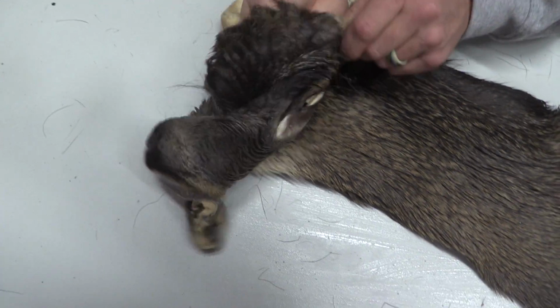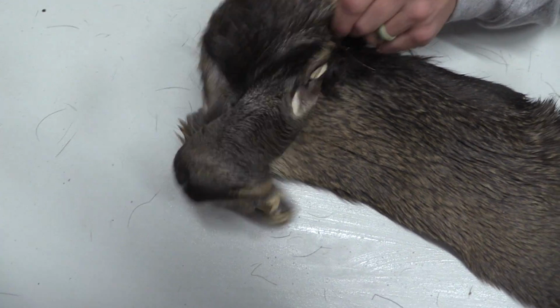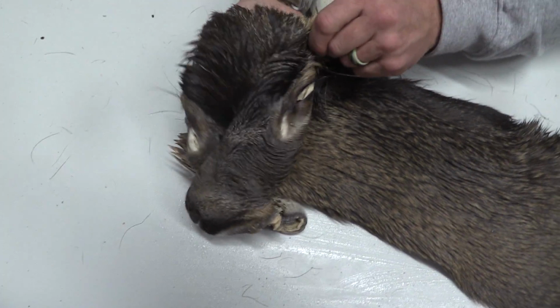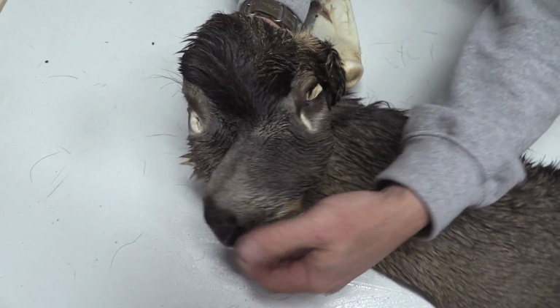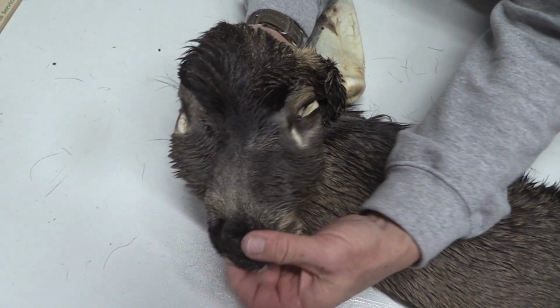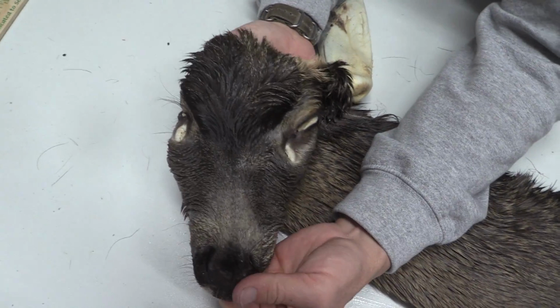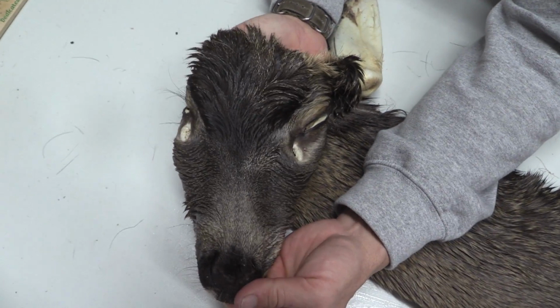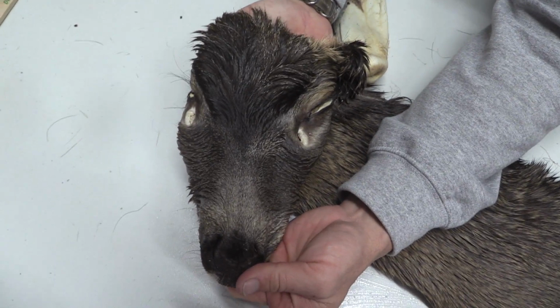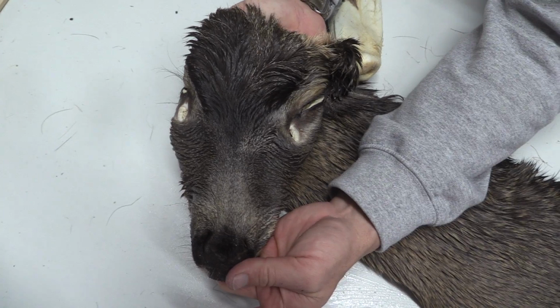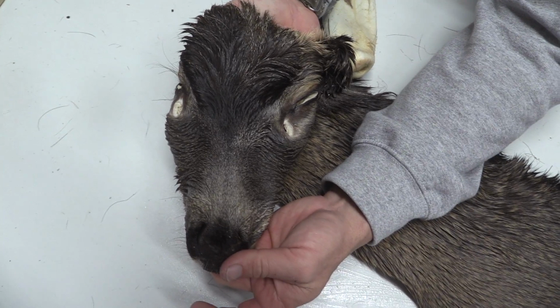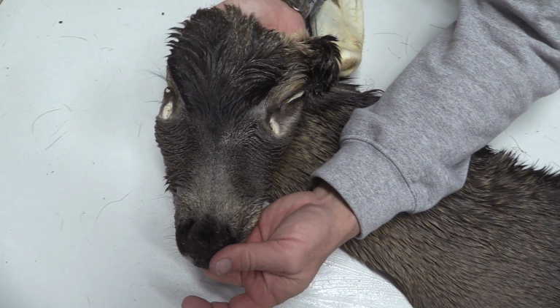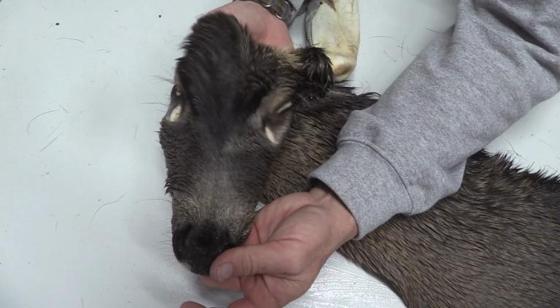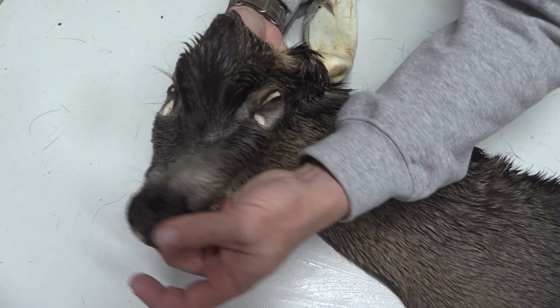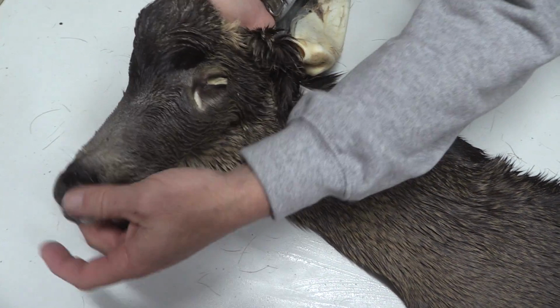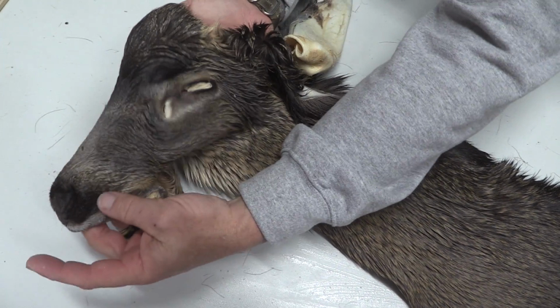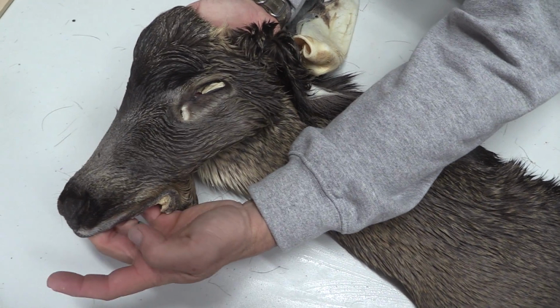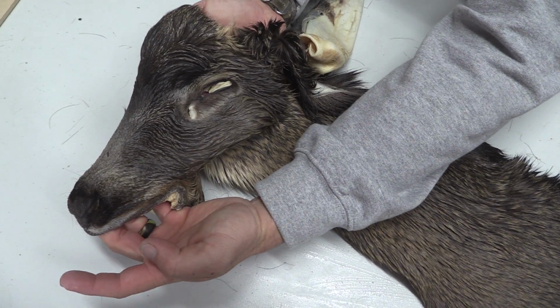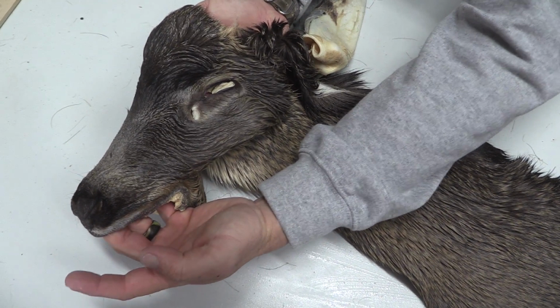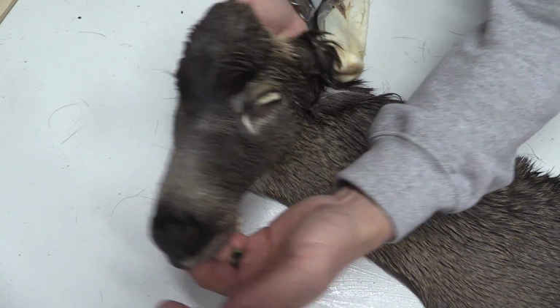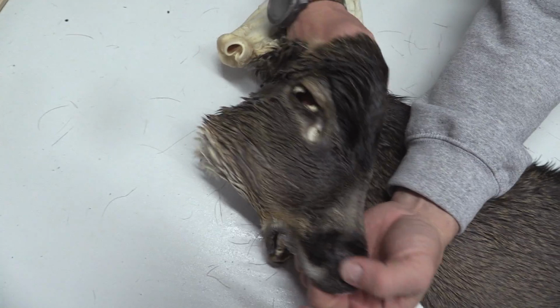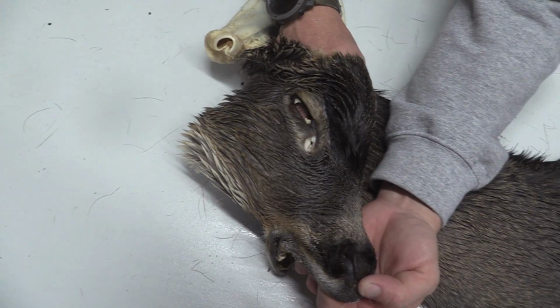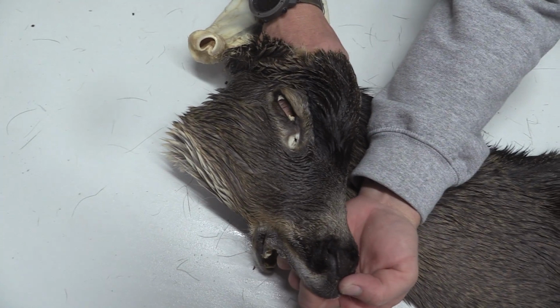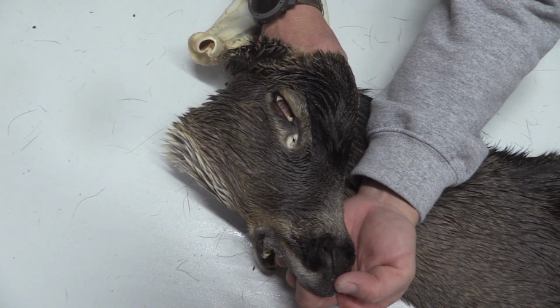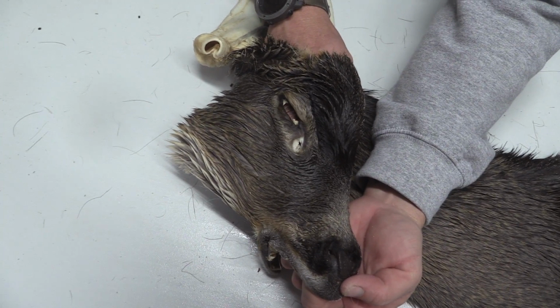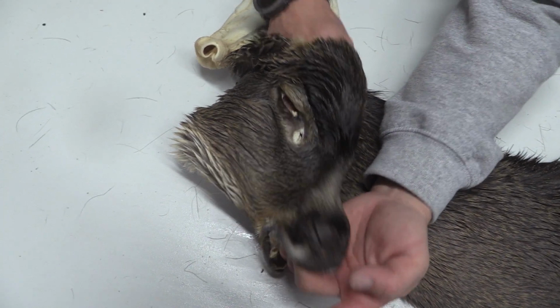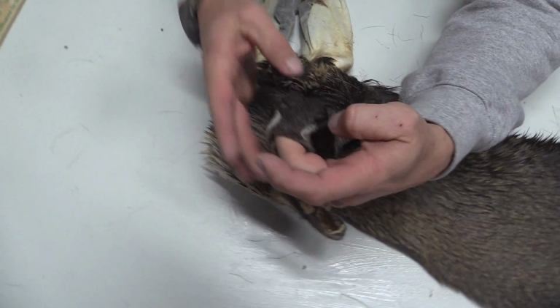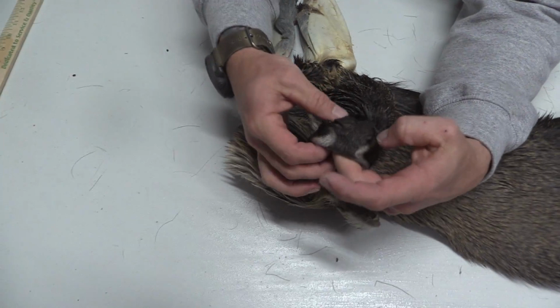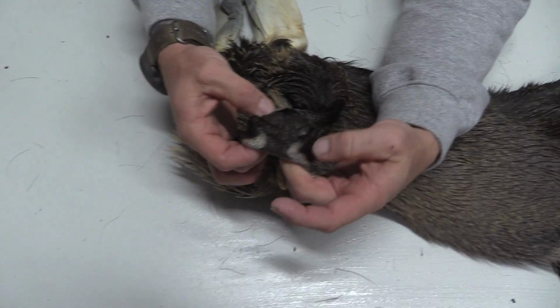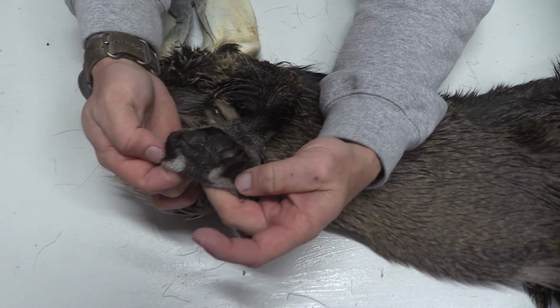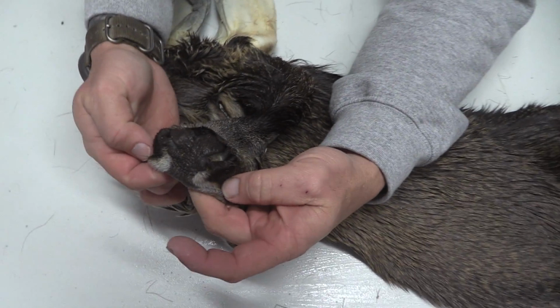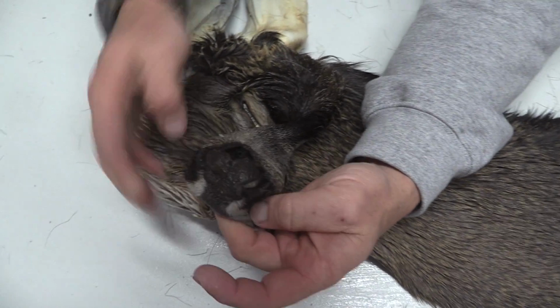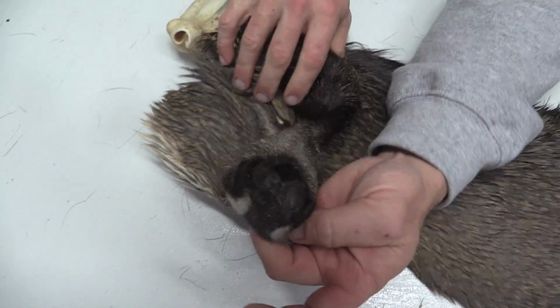I'm going to show you the forehead and face on this one. Eyes and ducts are good on the left, eyes and ducts are good on the right. Good nose on this one.